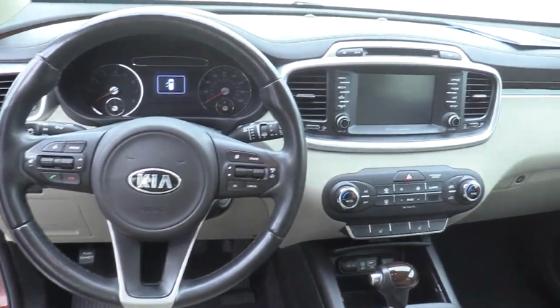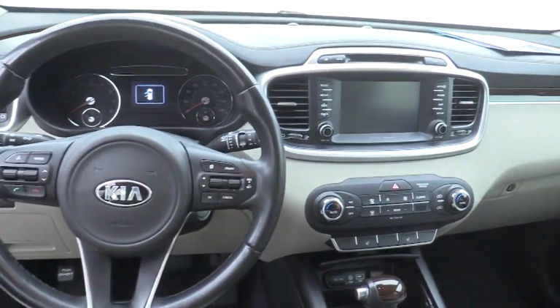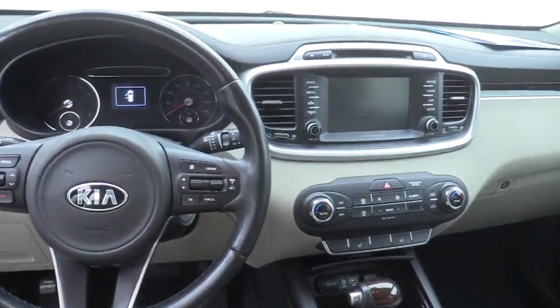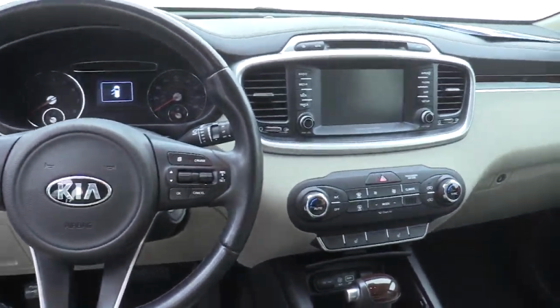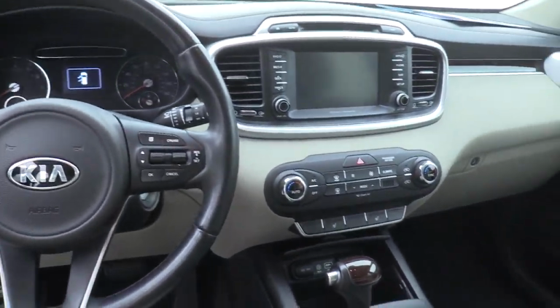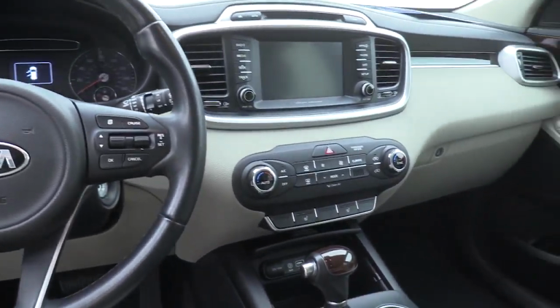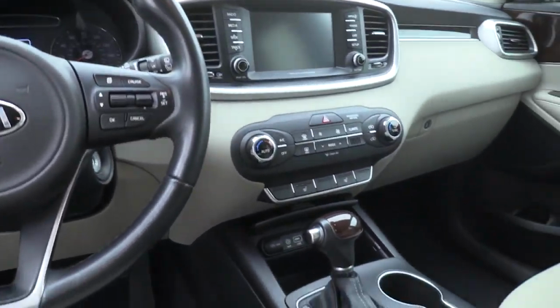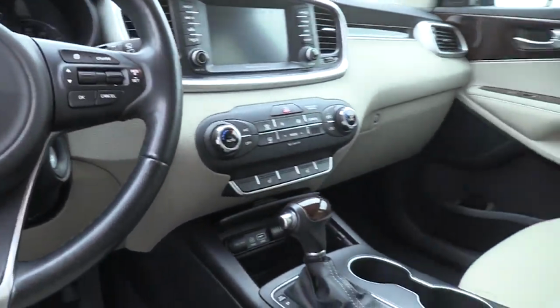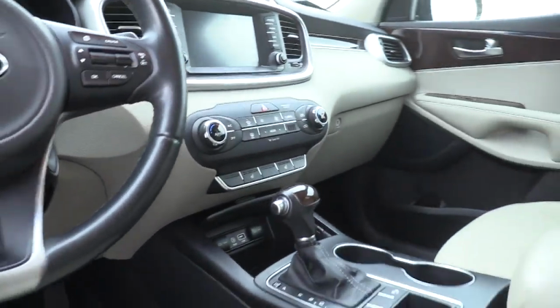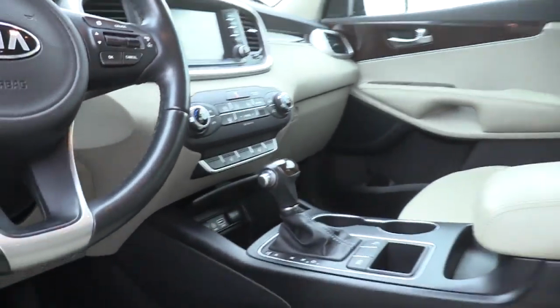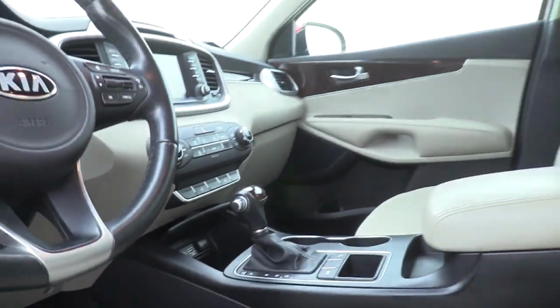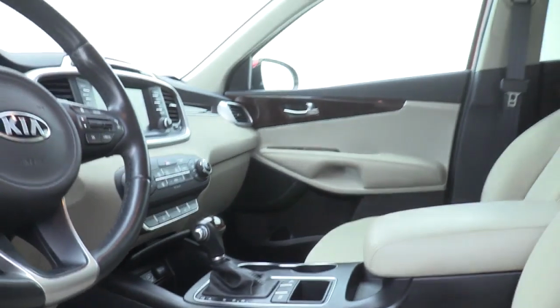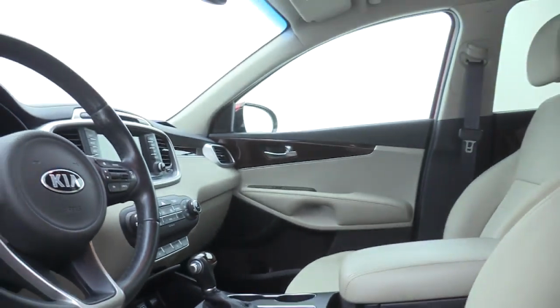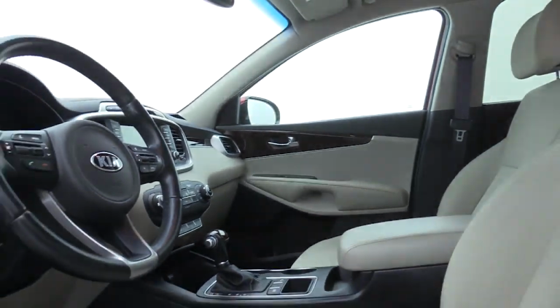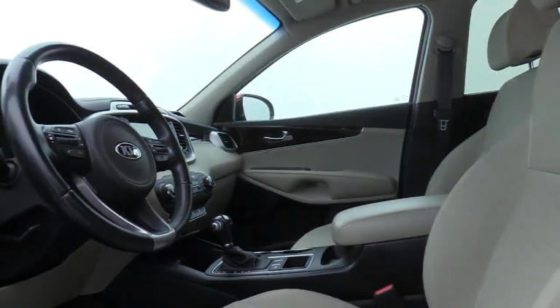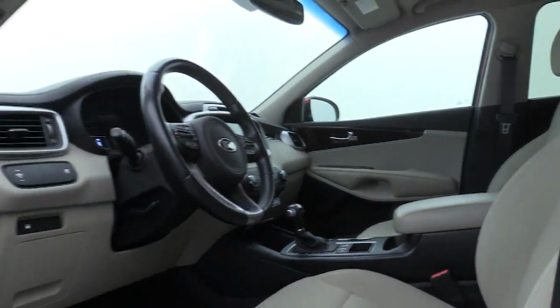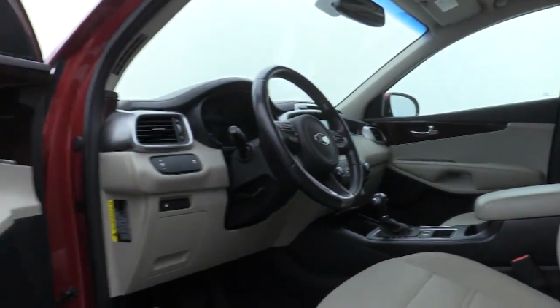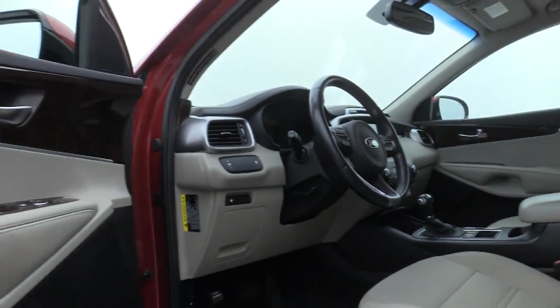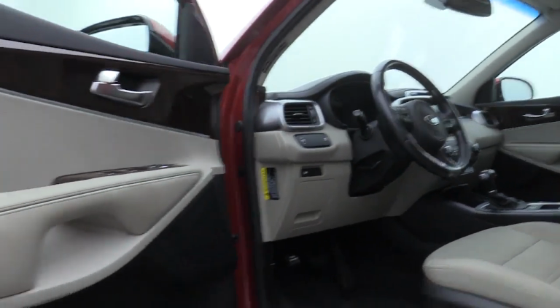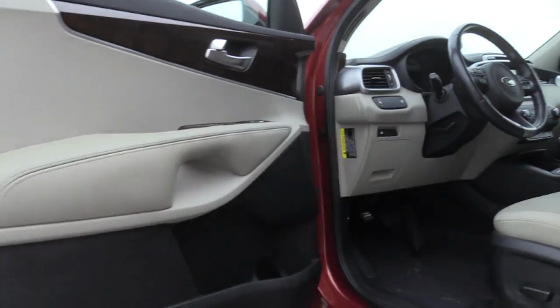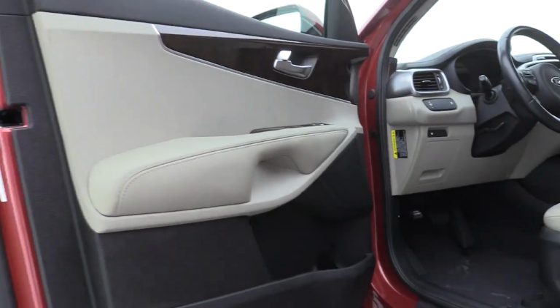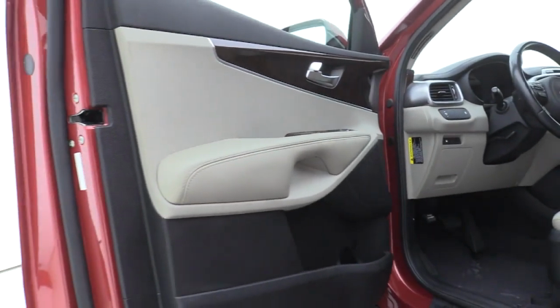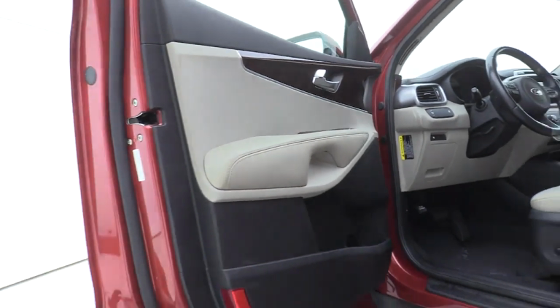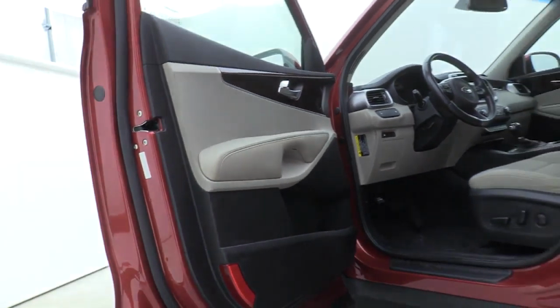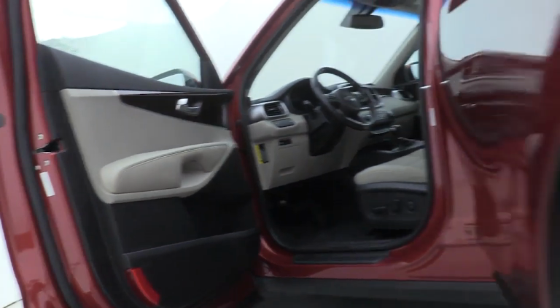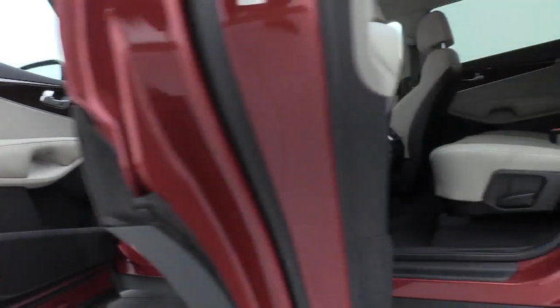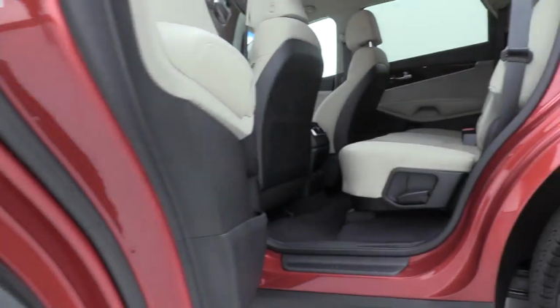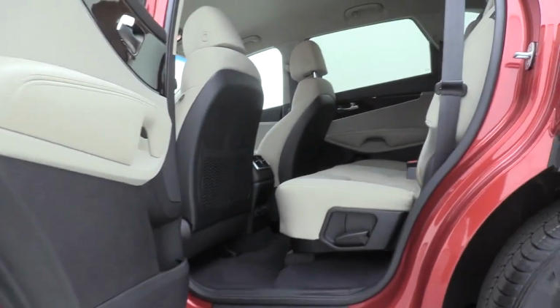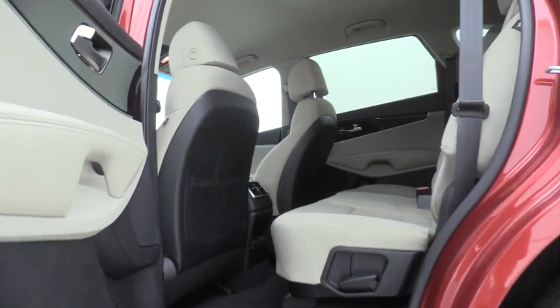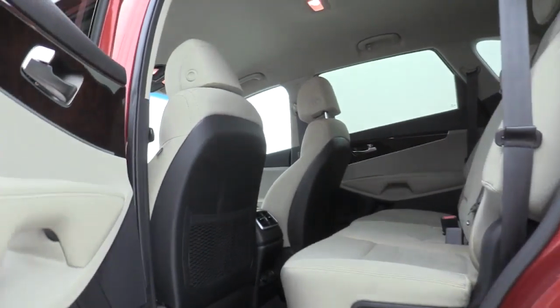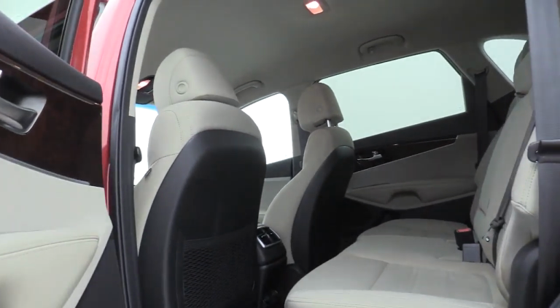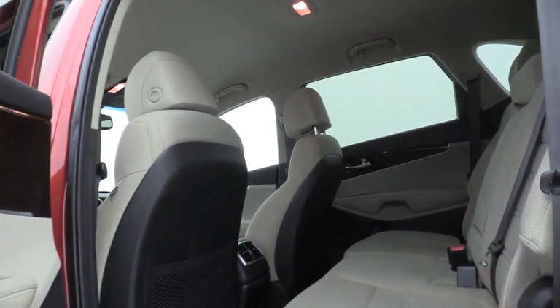Security system, CD player, rear window defroster, trip computer, overhead console, panic alarm, tachometer, brake assist, dual-zone air conditioning.